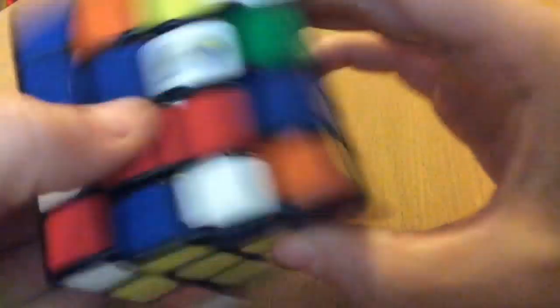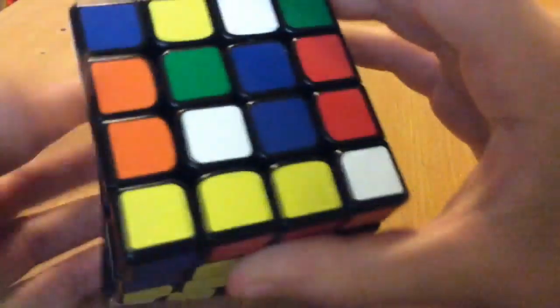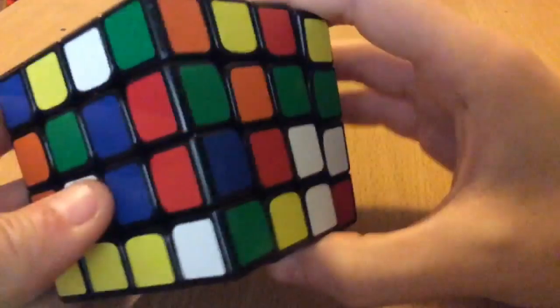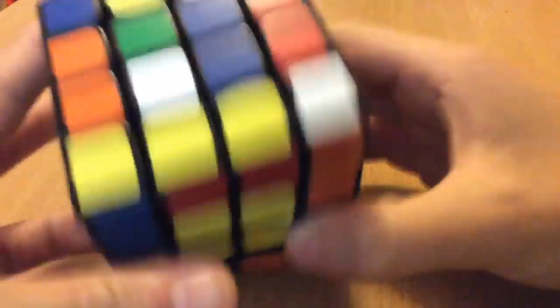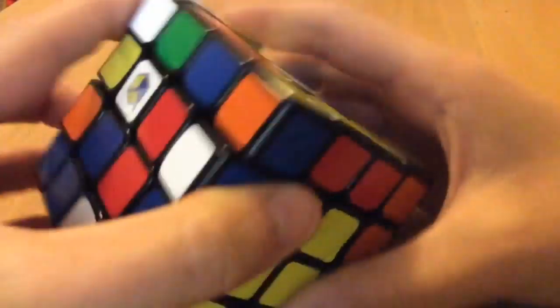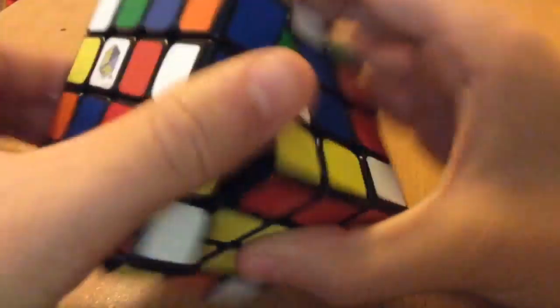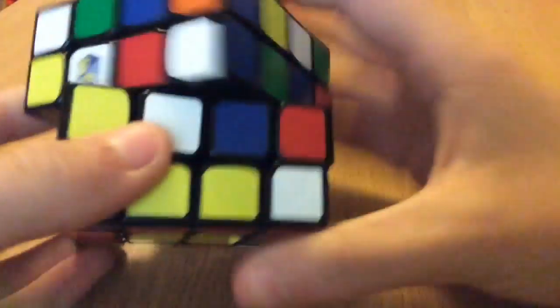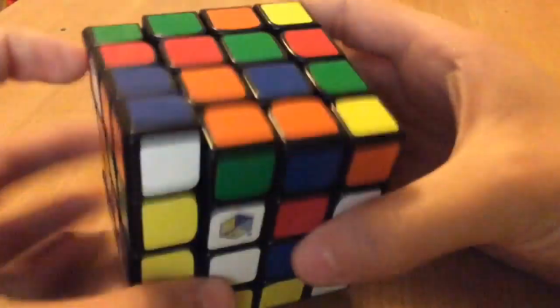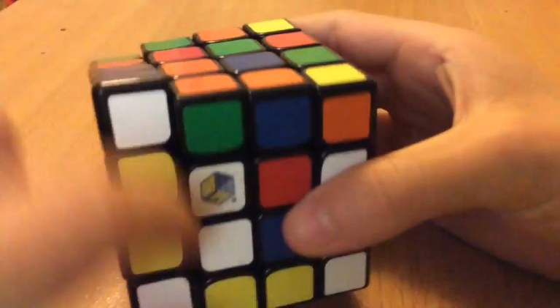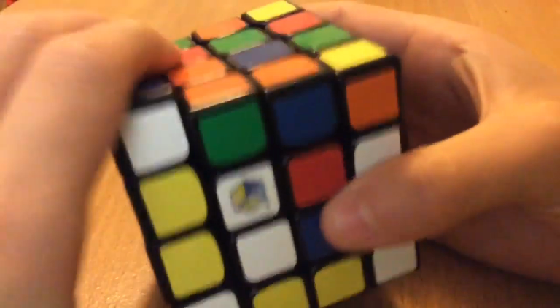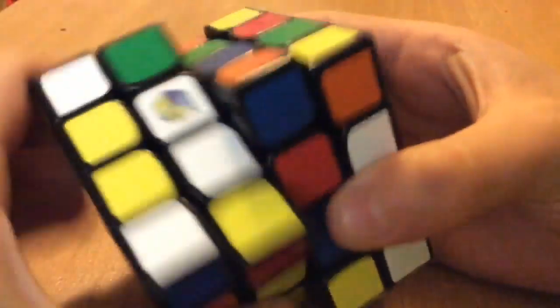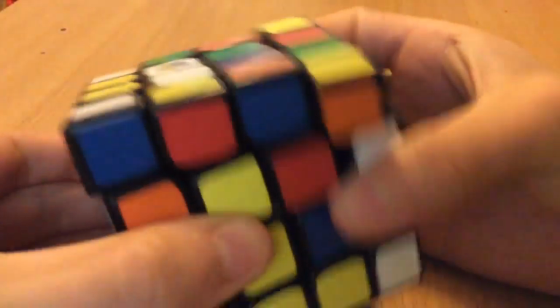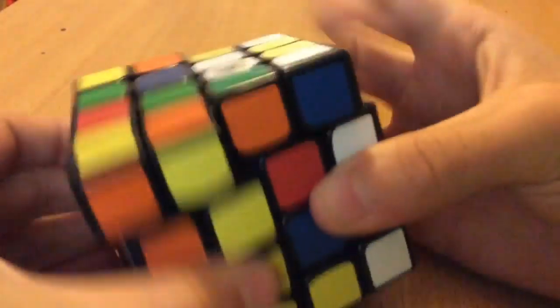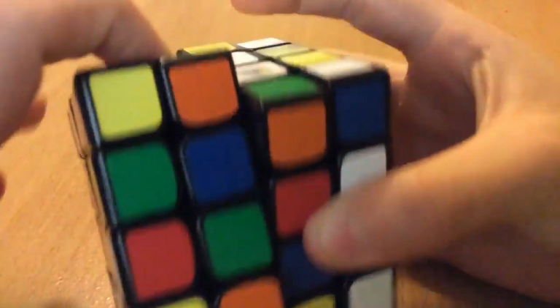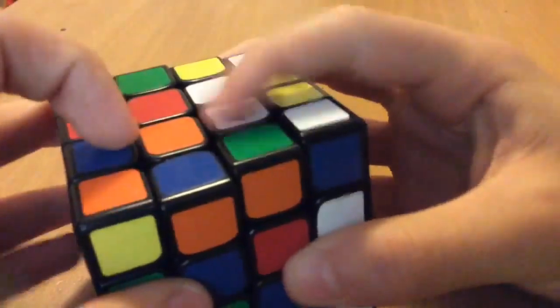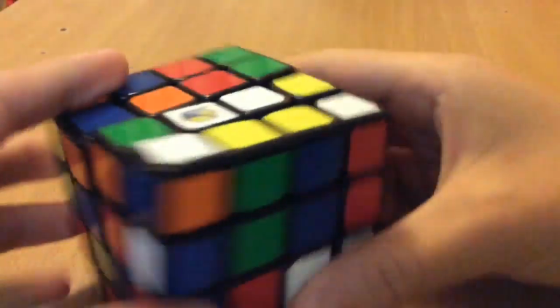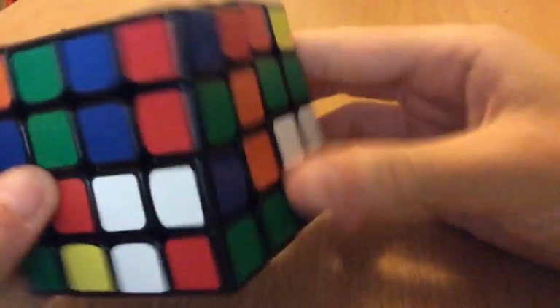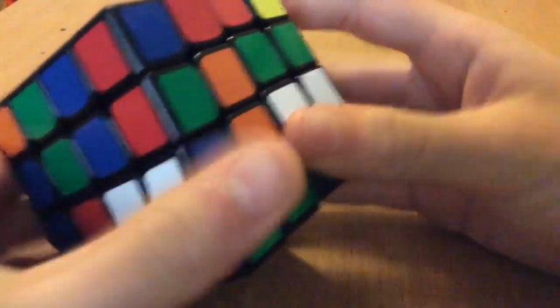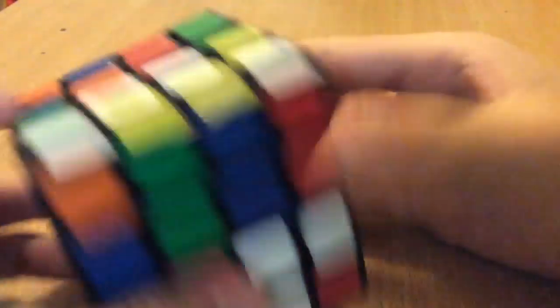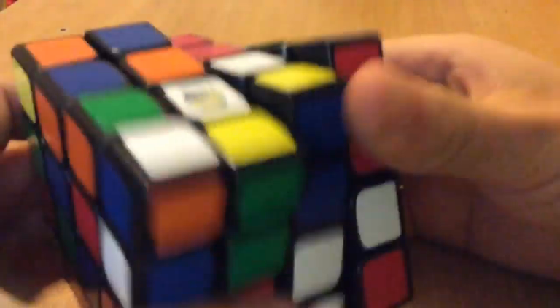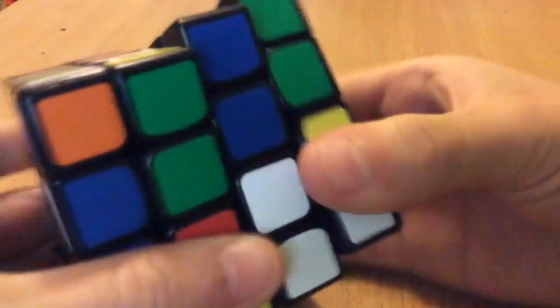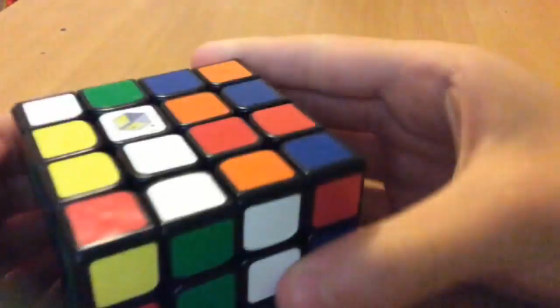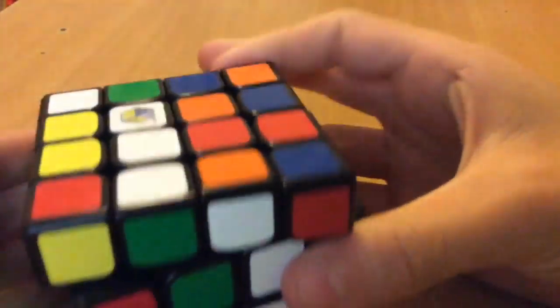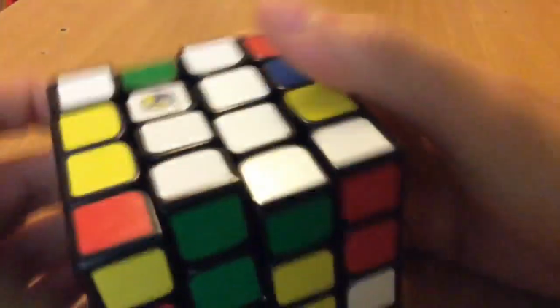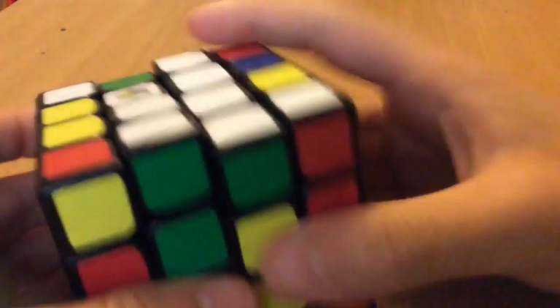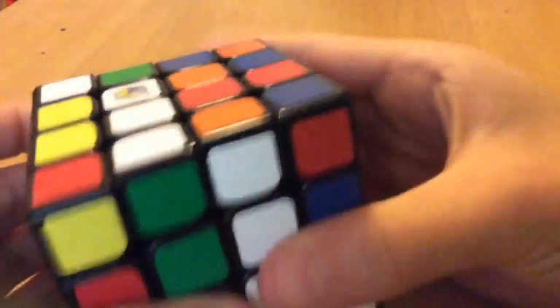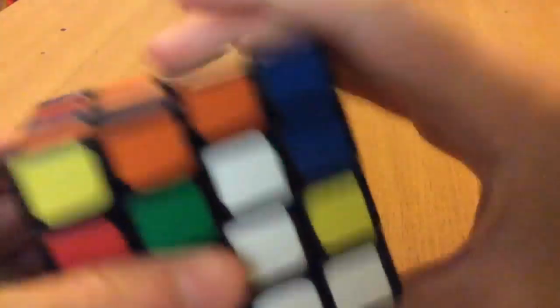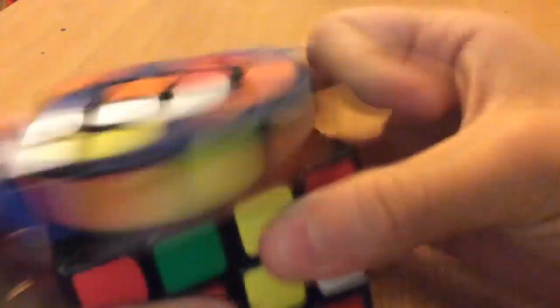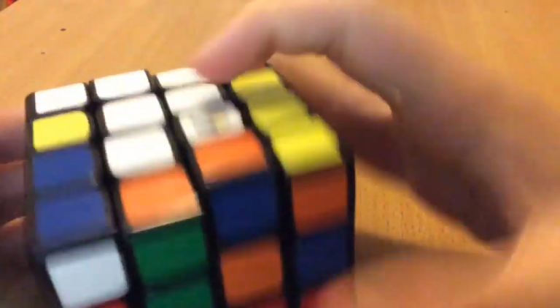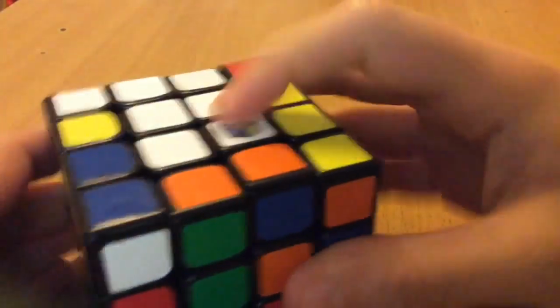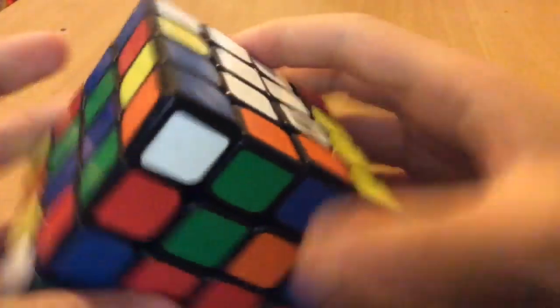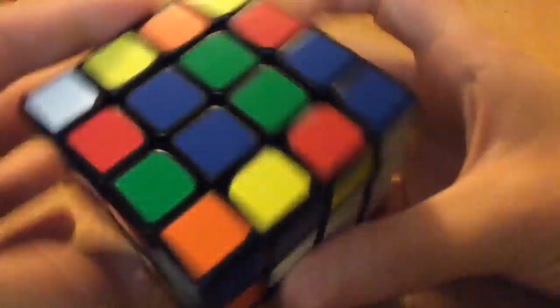I can tell that if I just slice this over here, that'll be a really easy center. And then I would make a bar here, bring this up here, and make my other center.